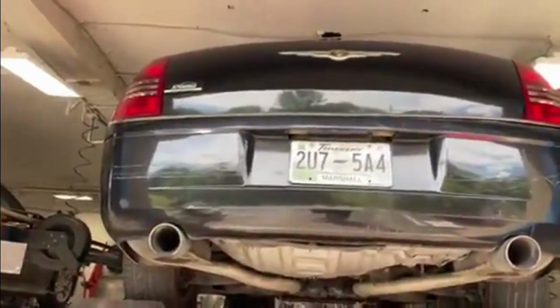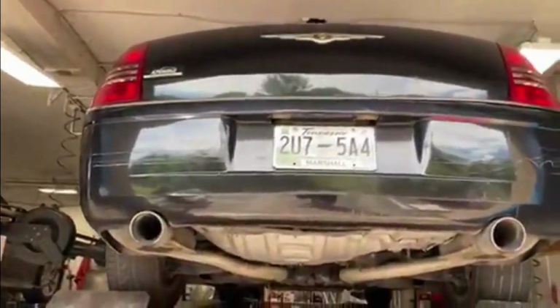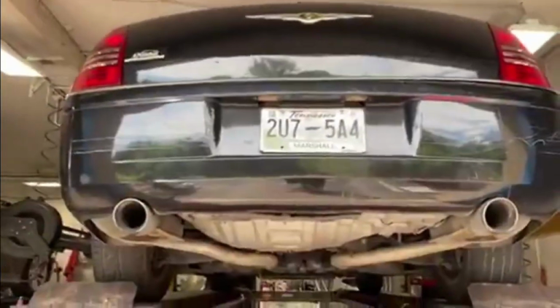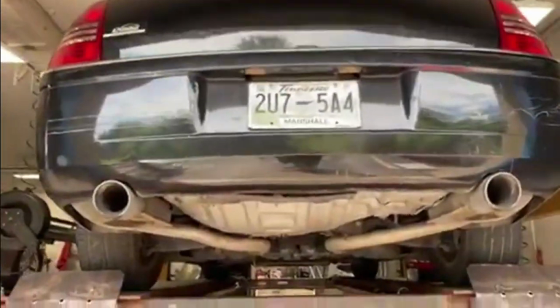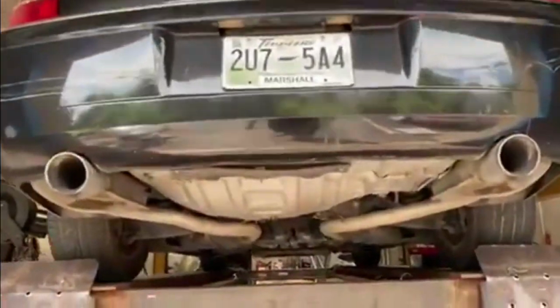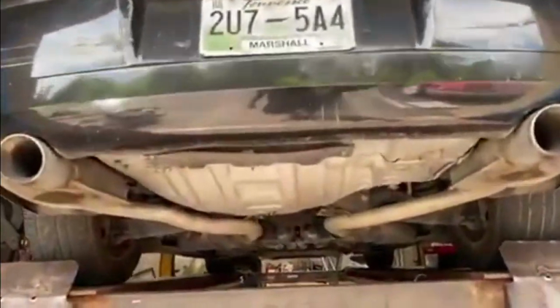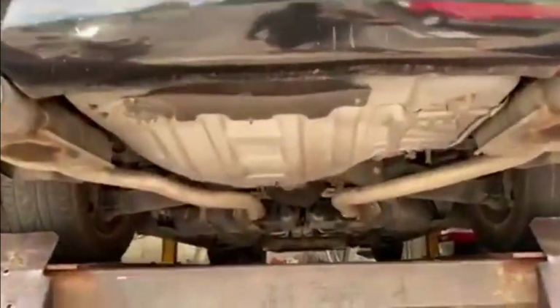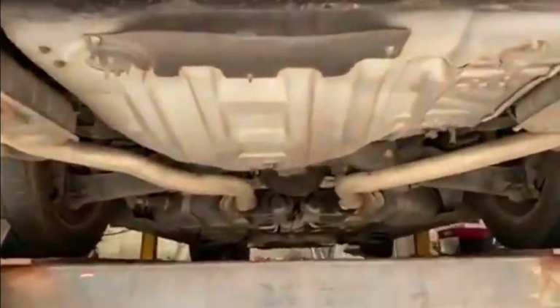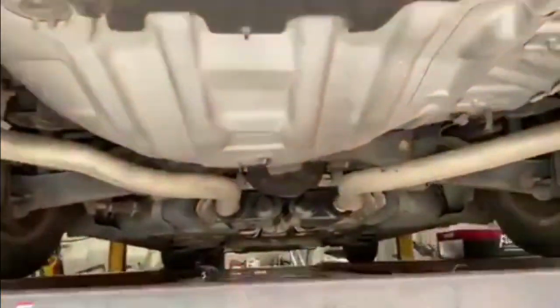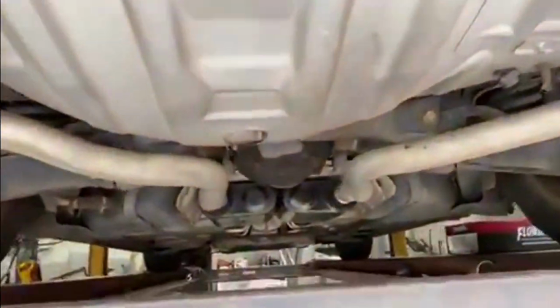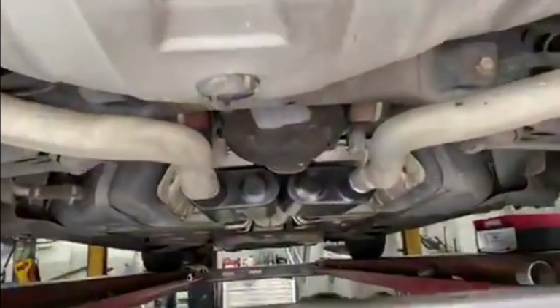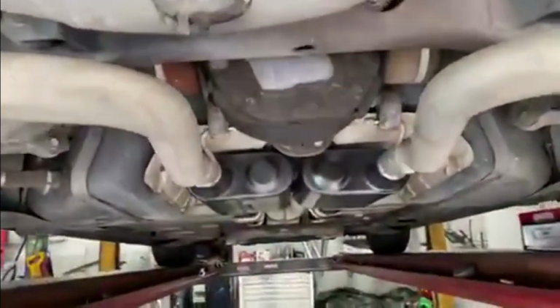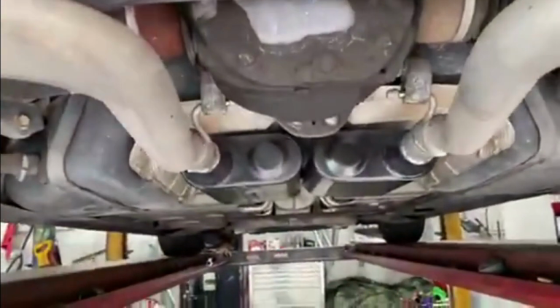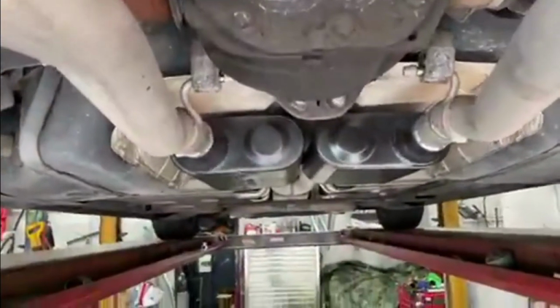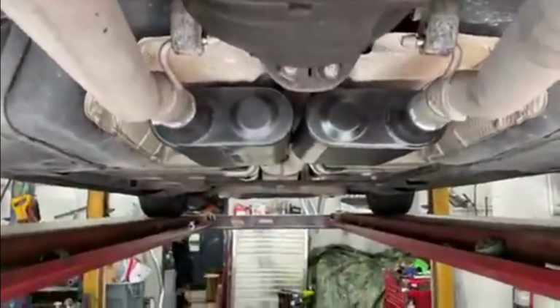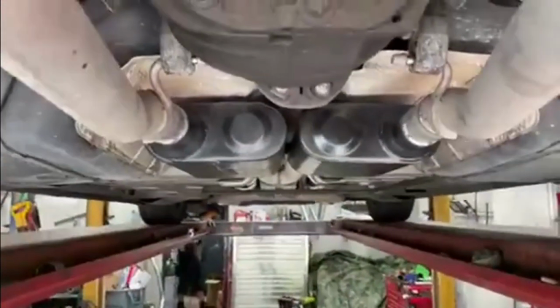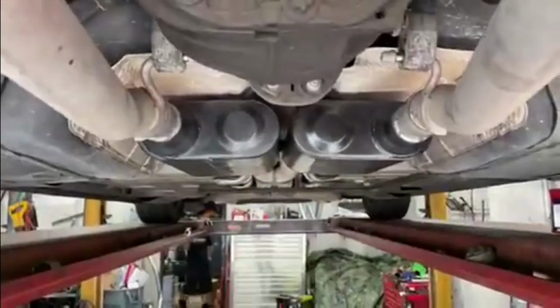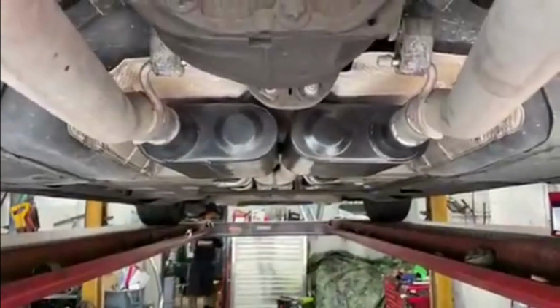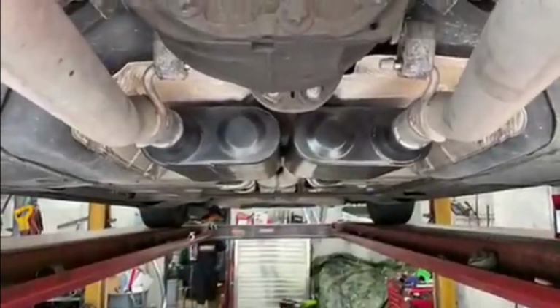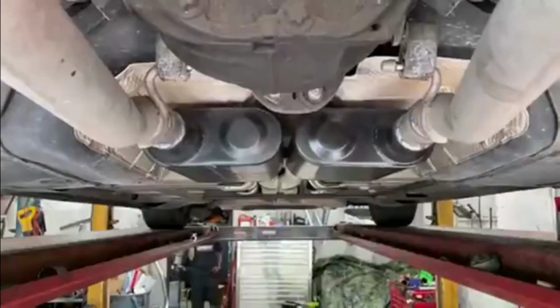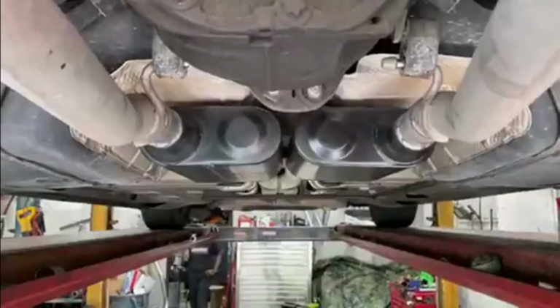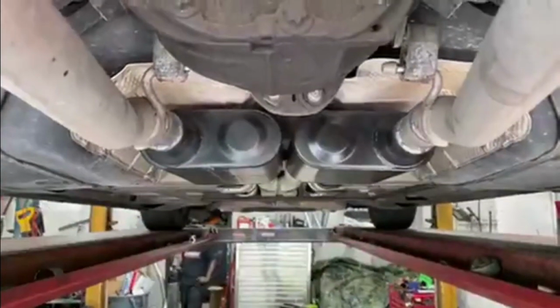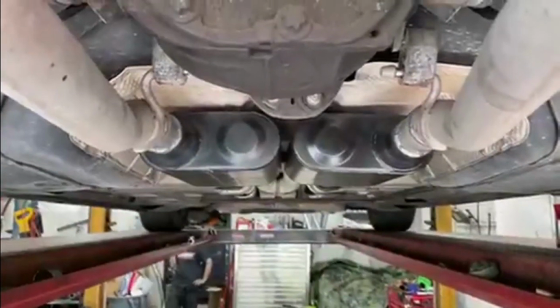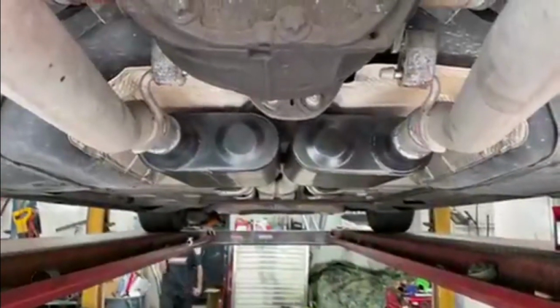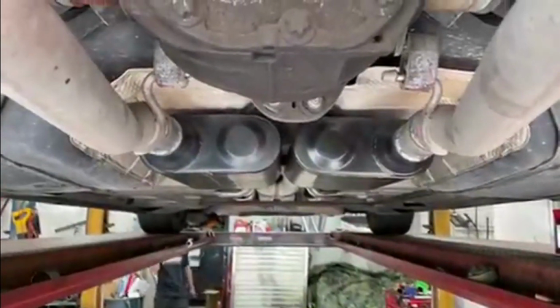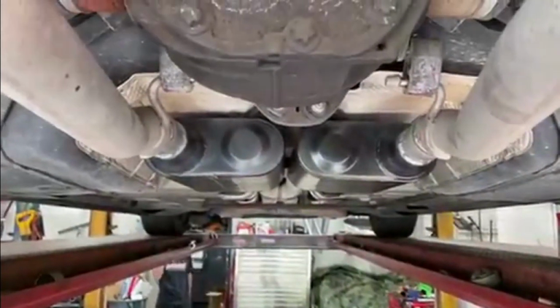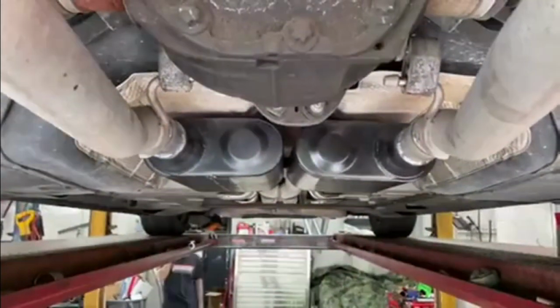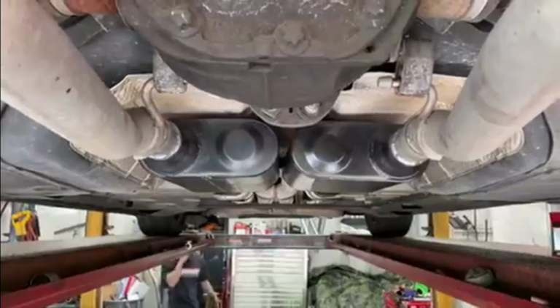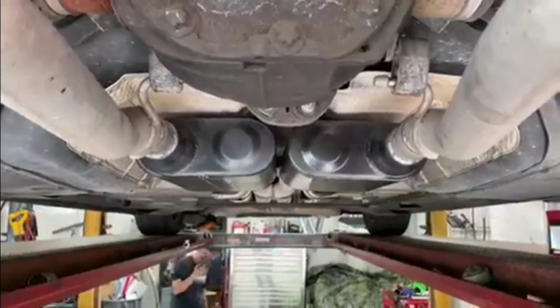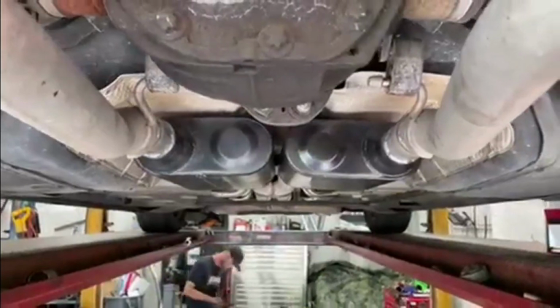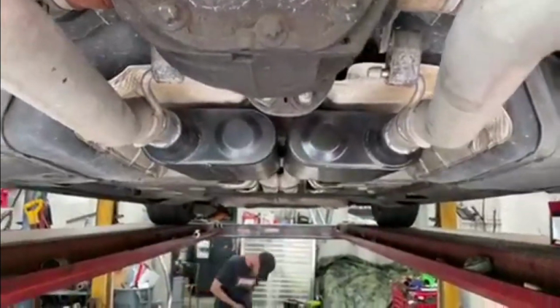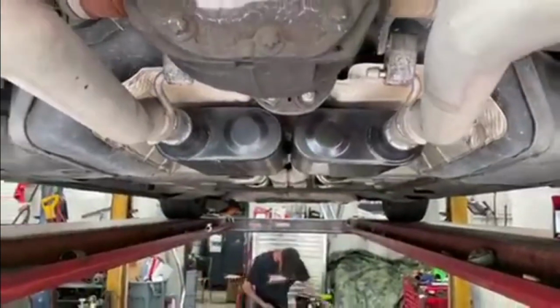Chrysler 300C — there's the Flowmasters. Hope you guys like them. We'll let you guys hear them — let us know in the comments what you think. Thanks.